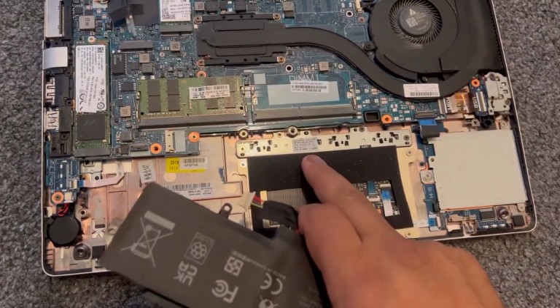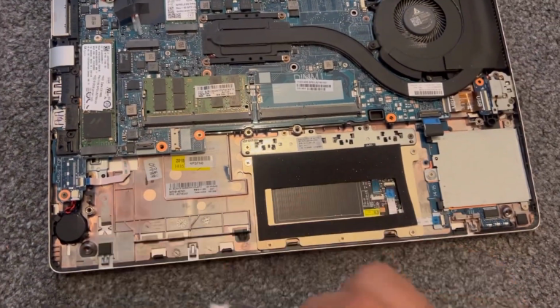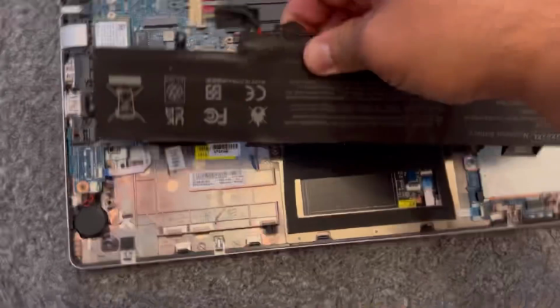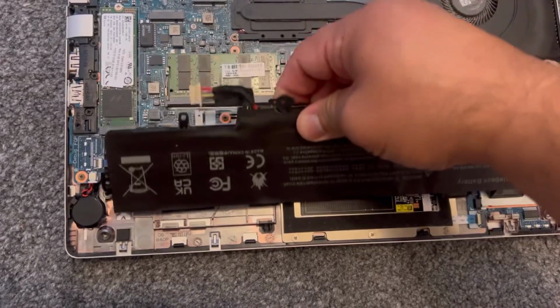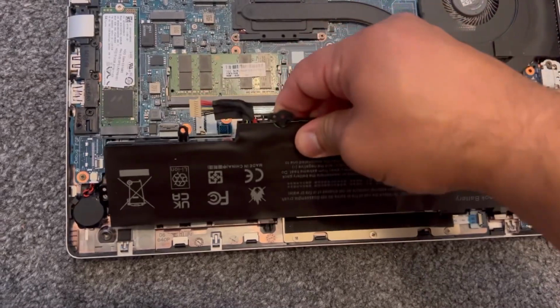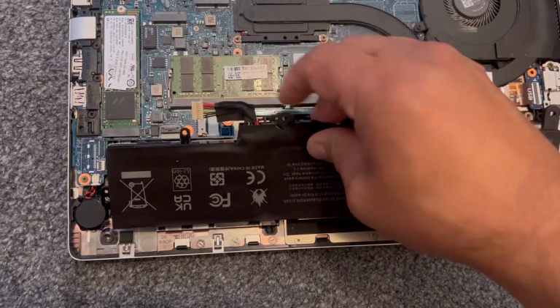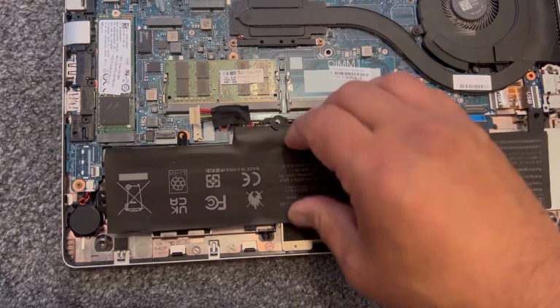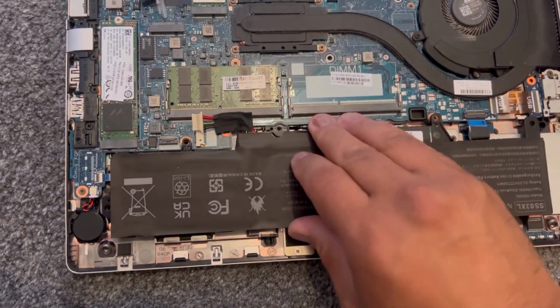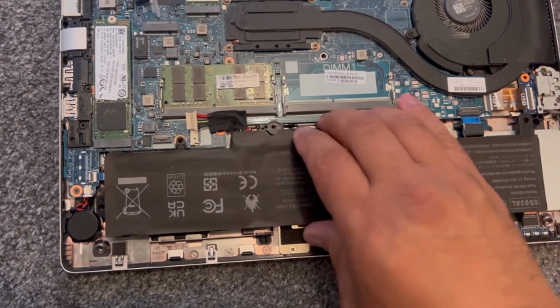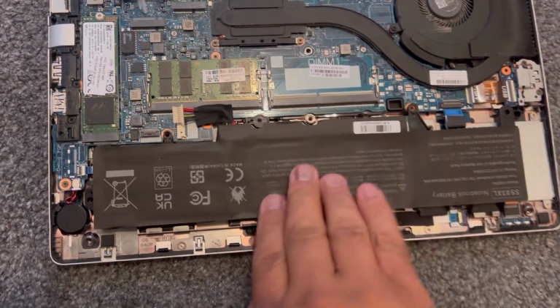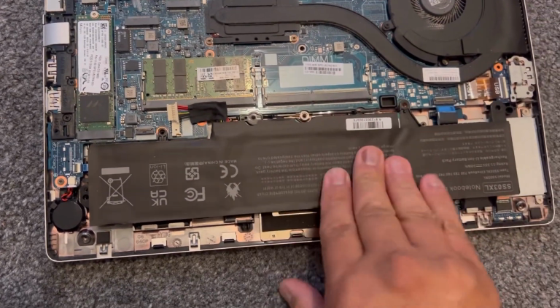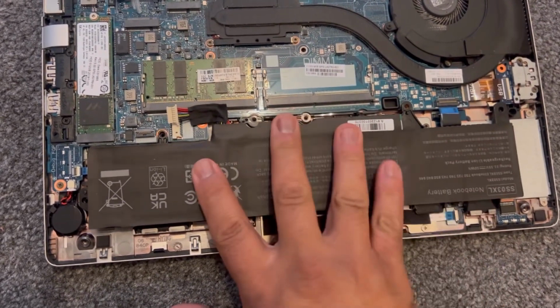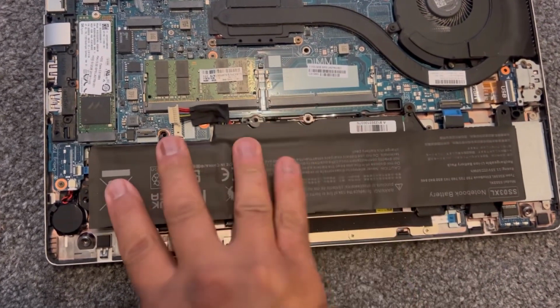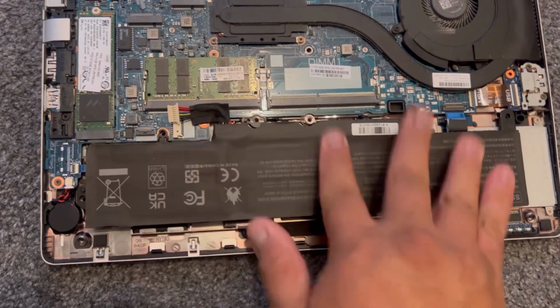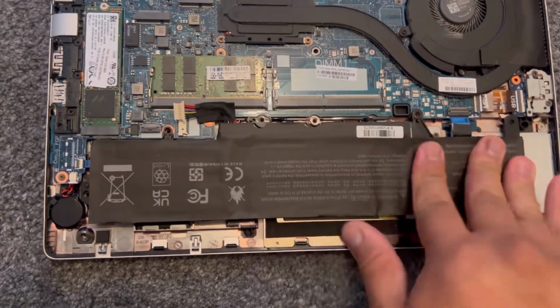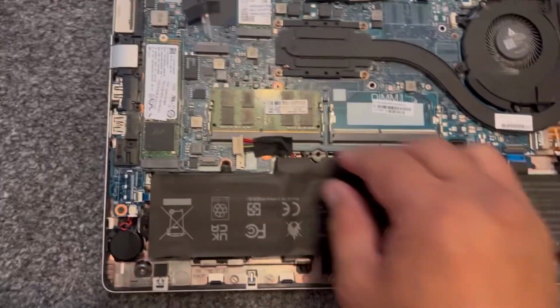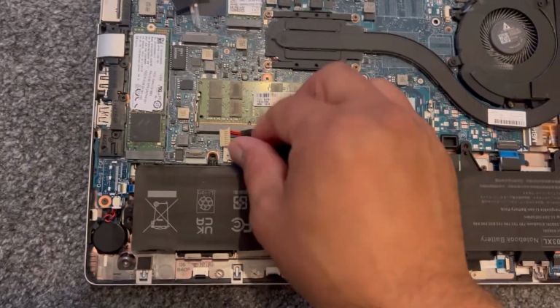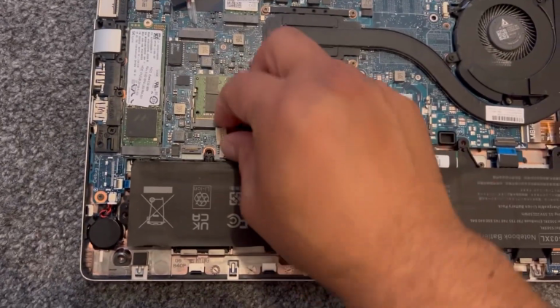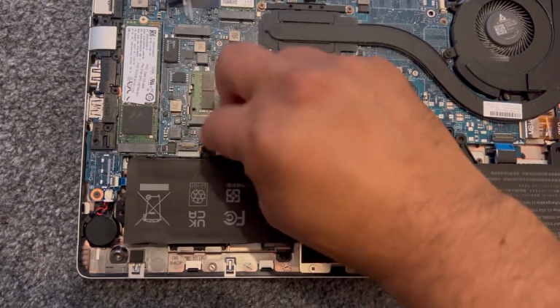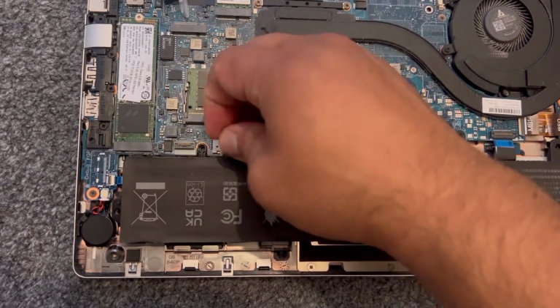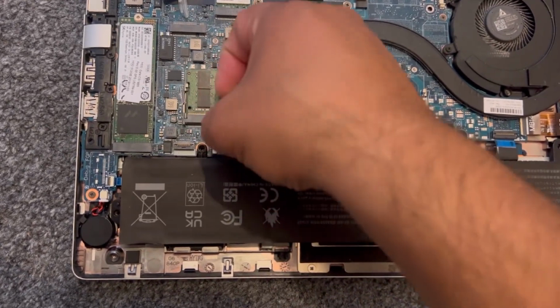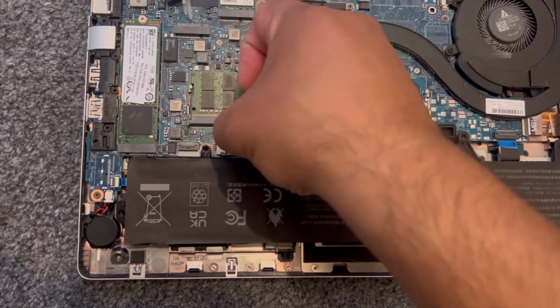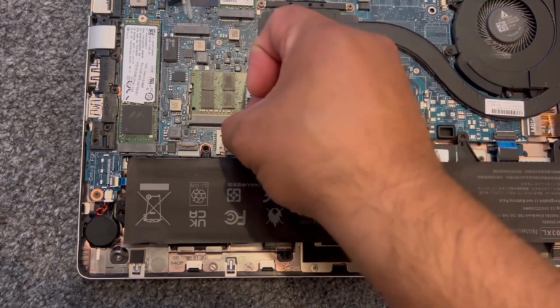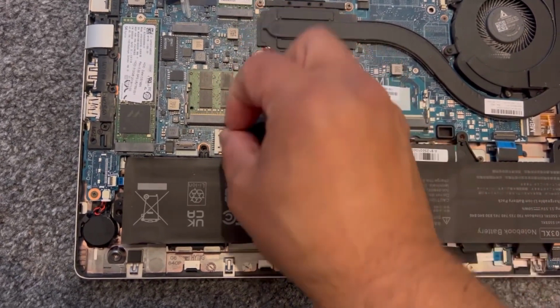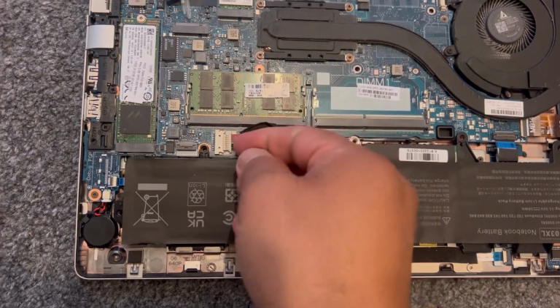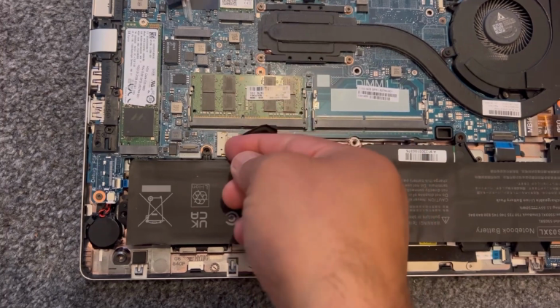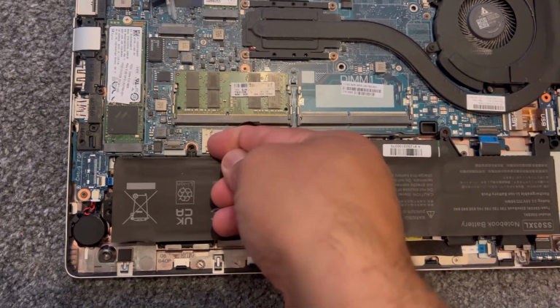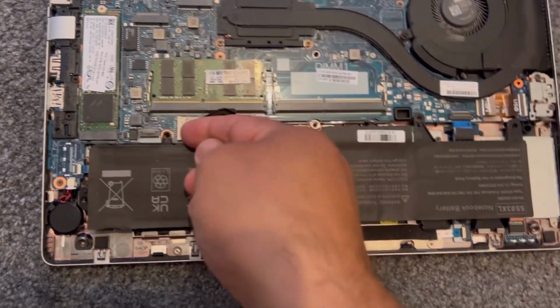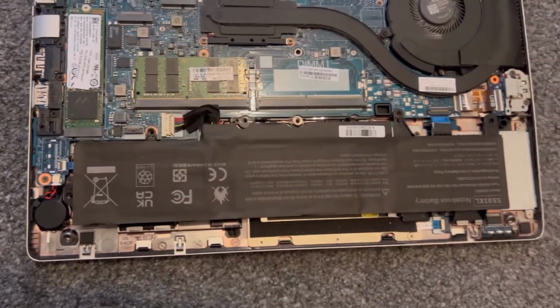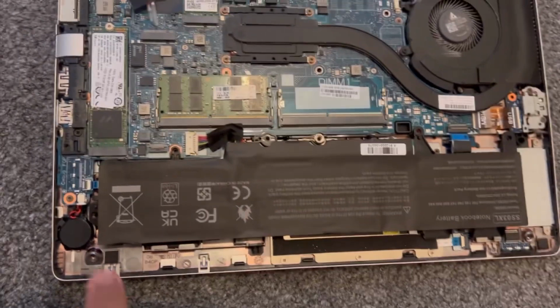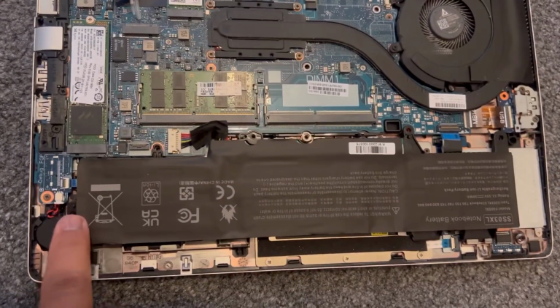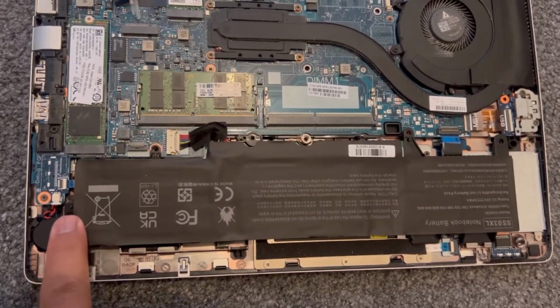To insert the new replacement battery, place it in just like this. Make sure your screws are aligned with the holes, then insert the cable connector just like this. Make sure you put all the screws back in.